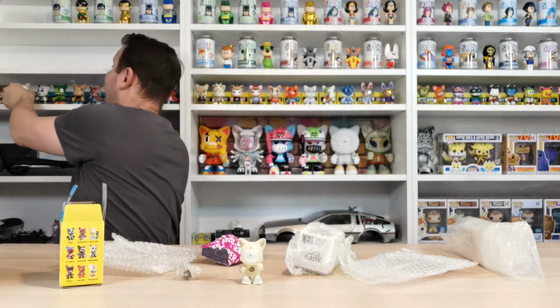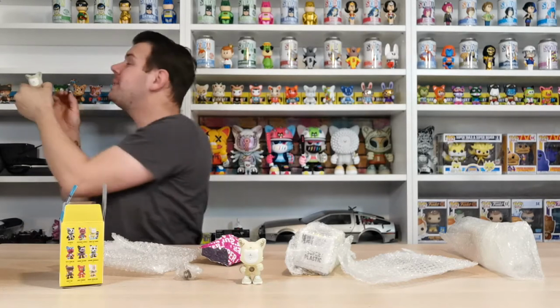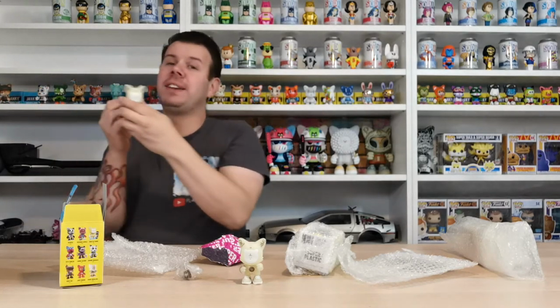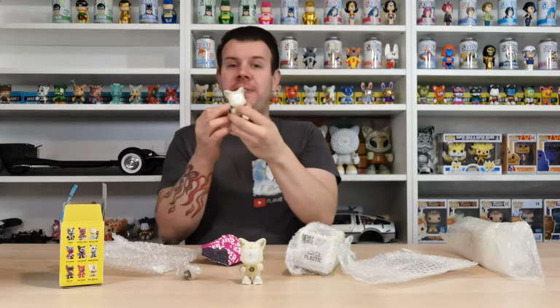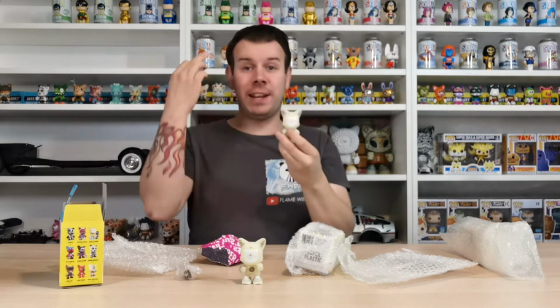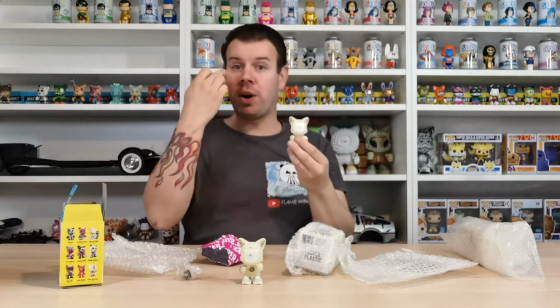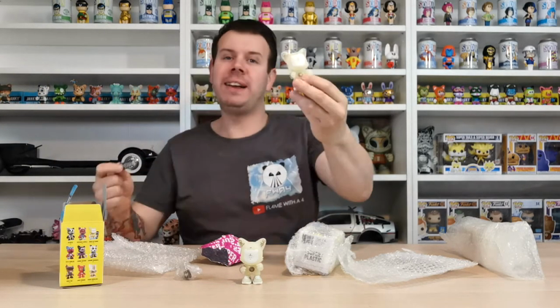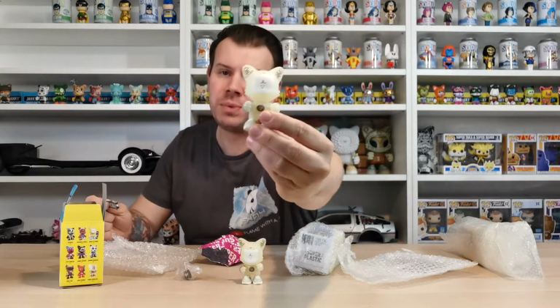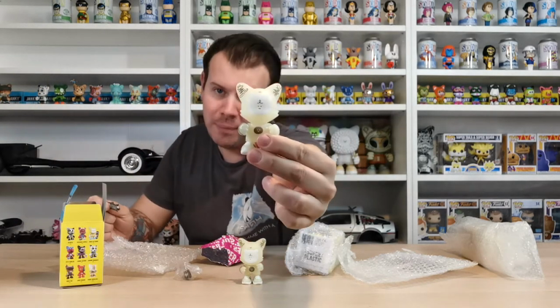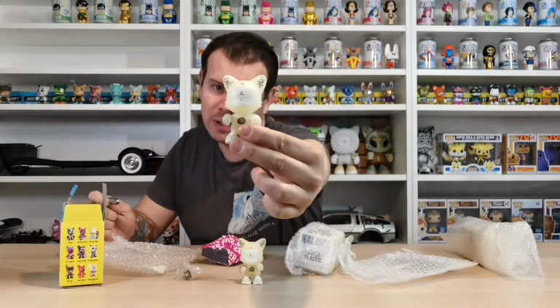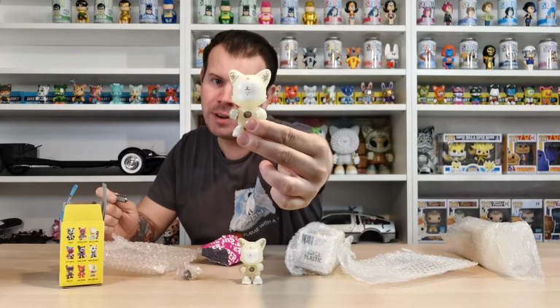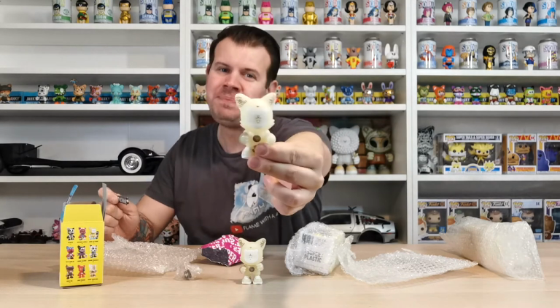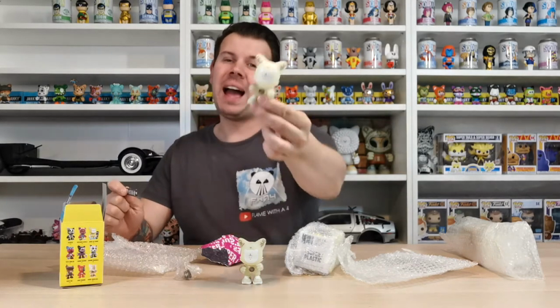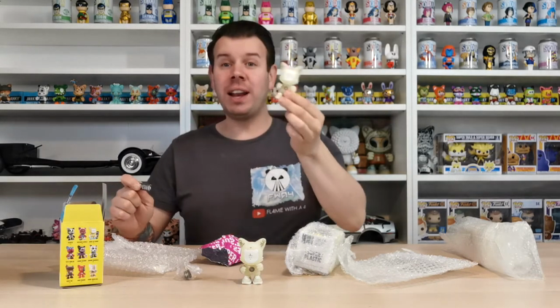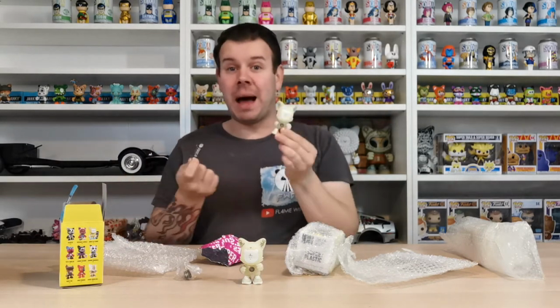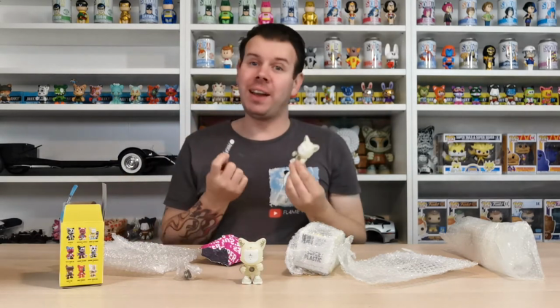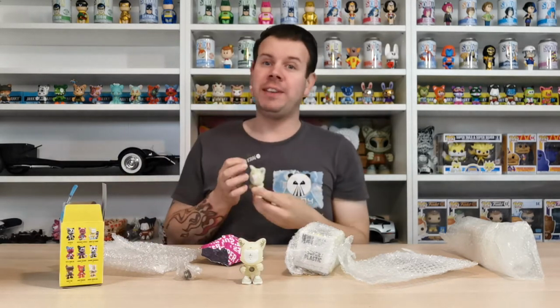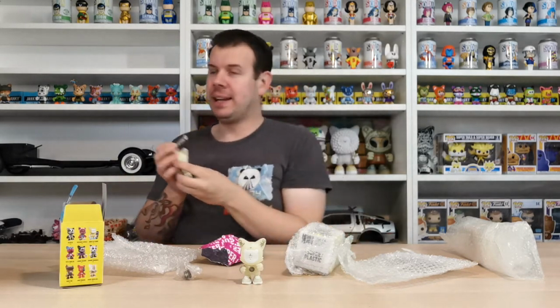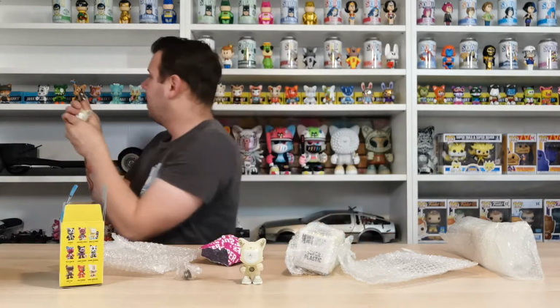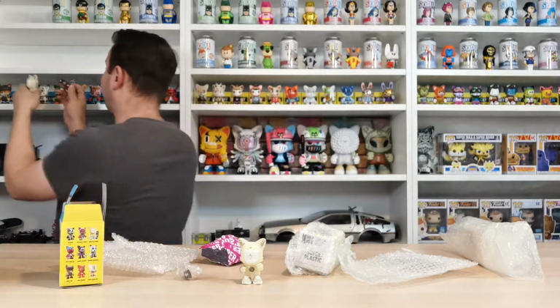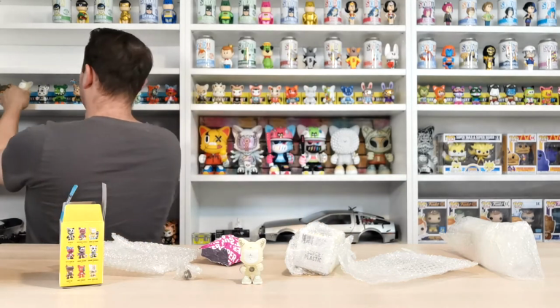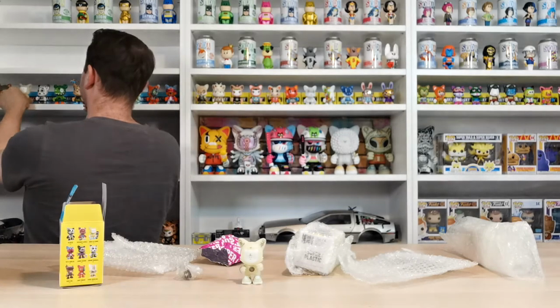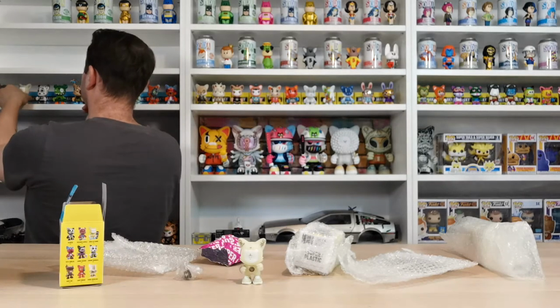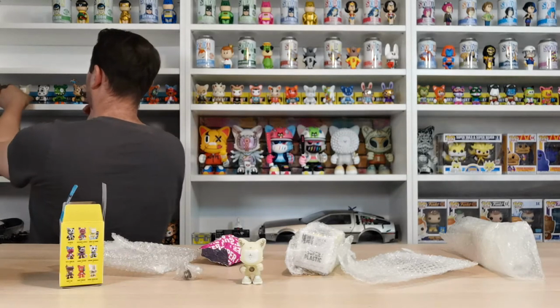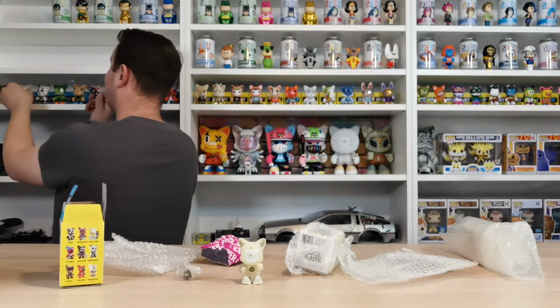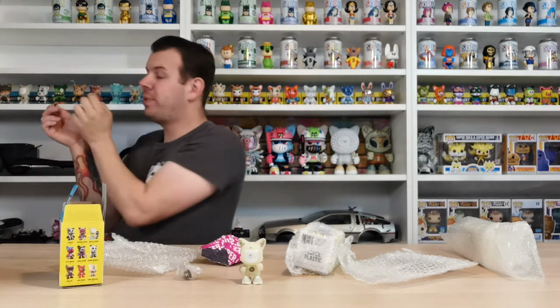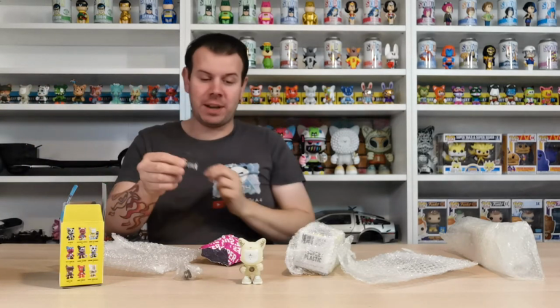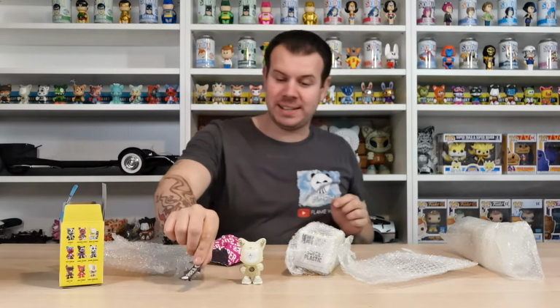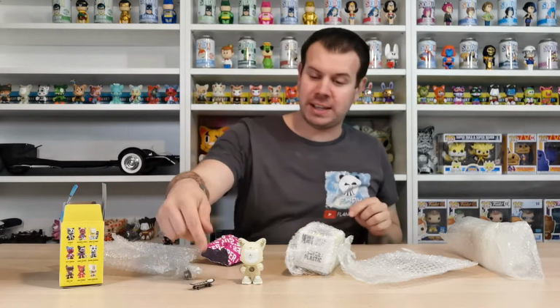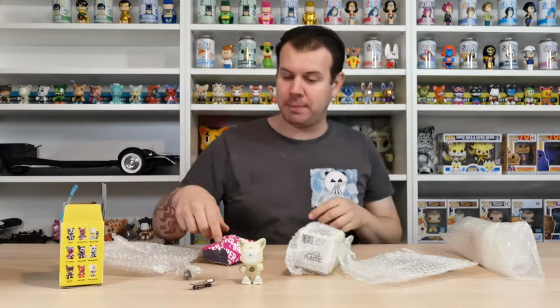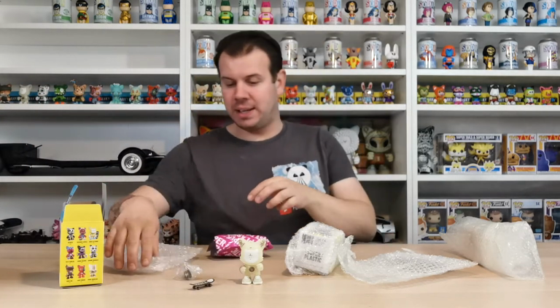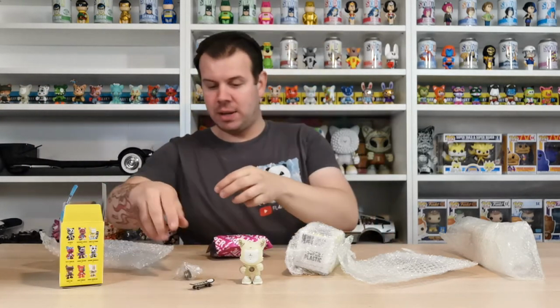I do have another skateboard here to go with my other Be Nice. This Be Nice has a little mark on his face which he had when I got him, and I like that - I like a little defect in it, so I will be keeping that one. I'll bring him up close so you can see. I'll just leave the skateboard there so you can have a look.